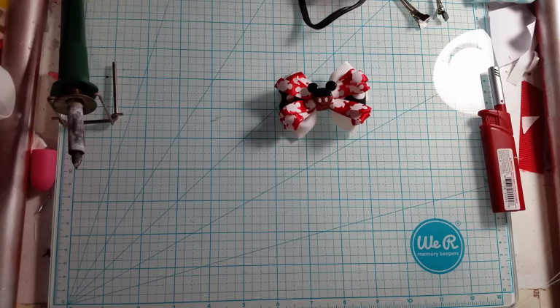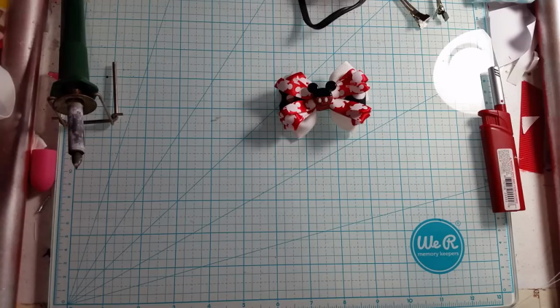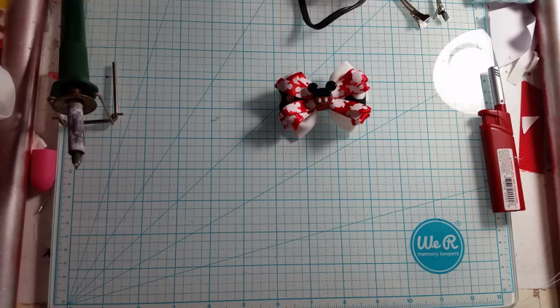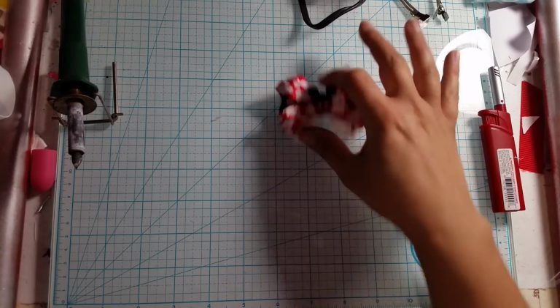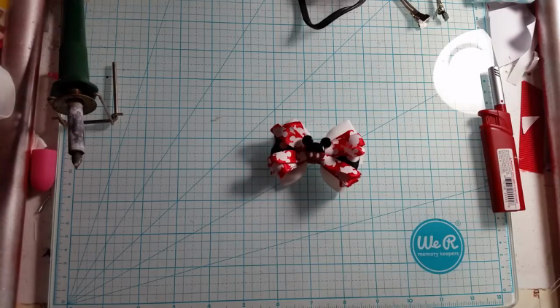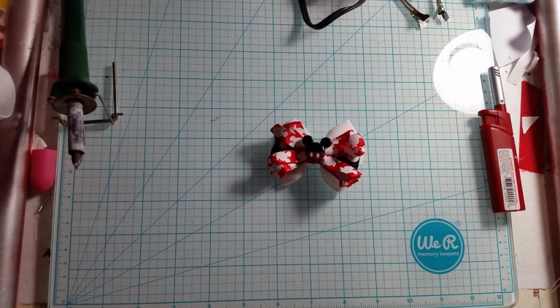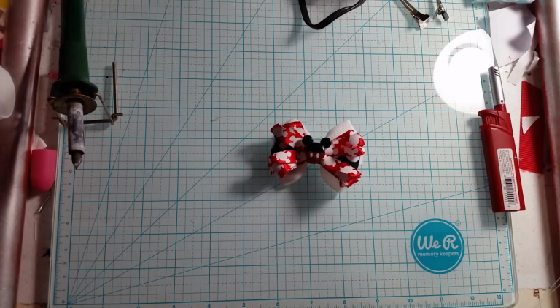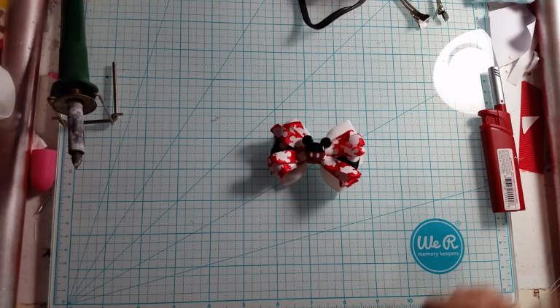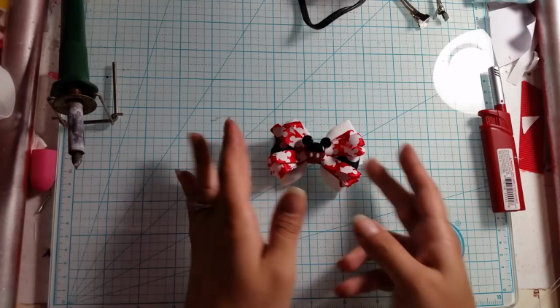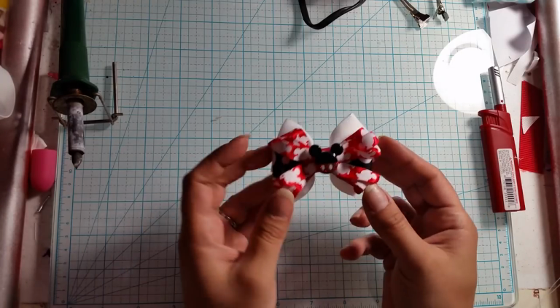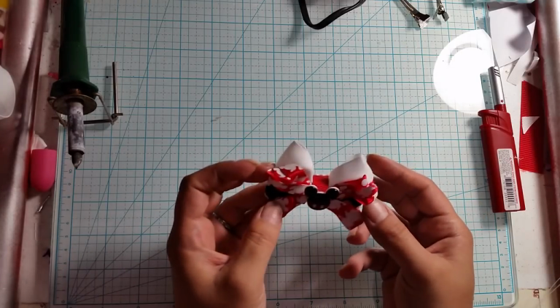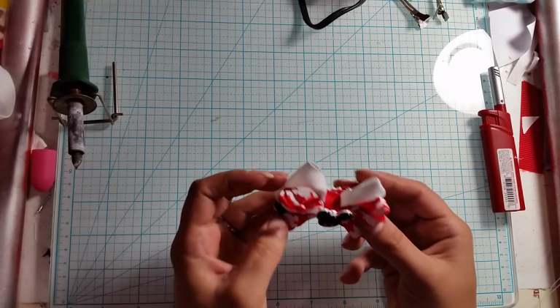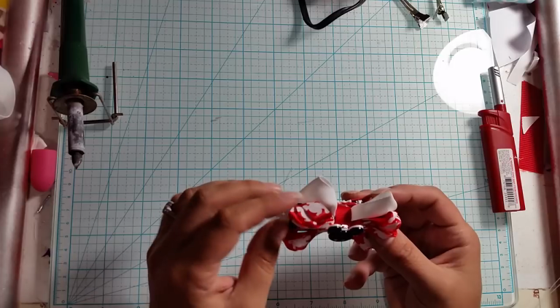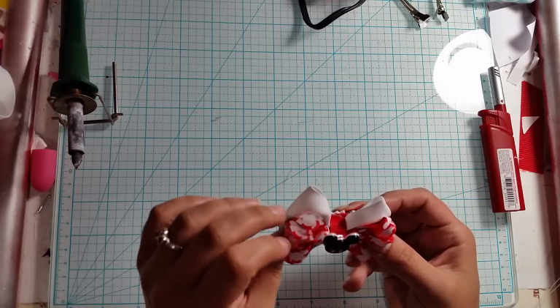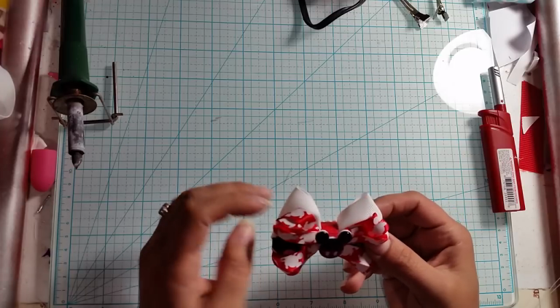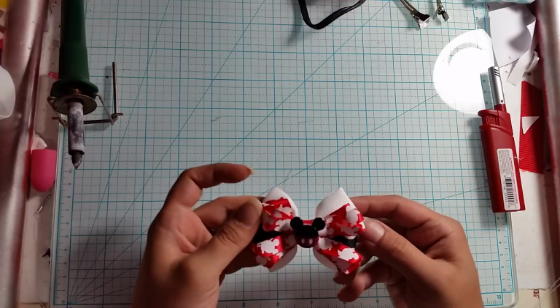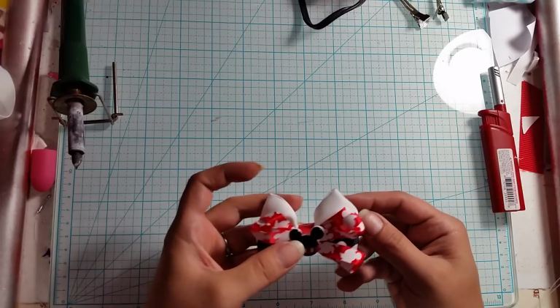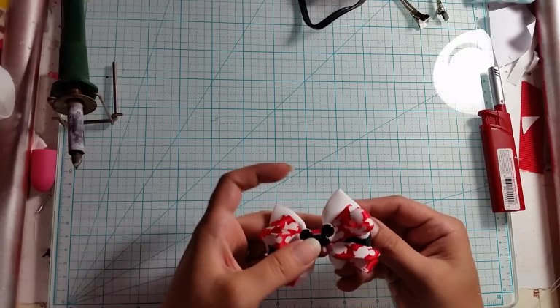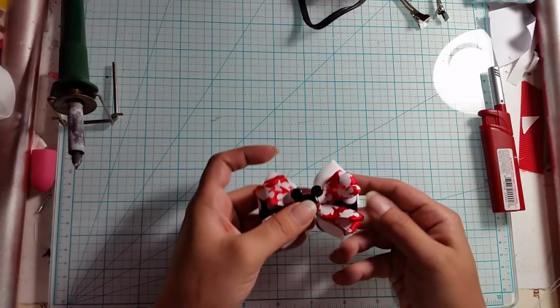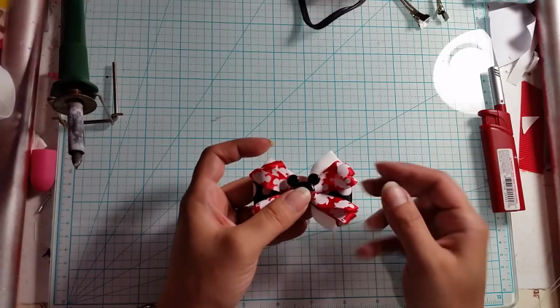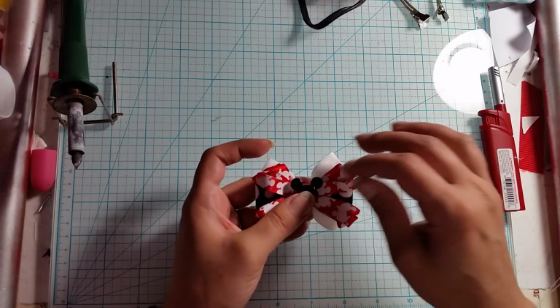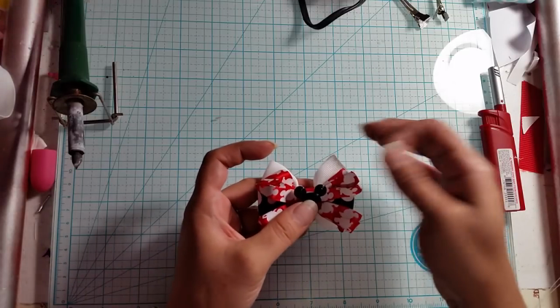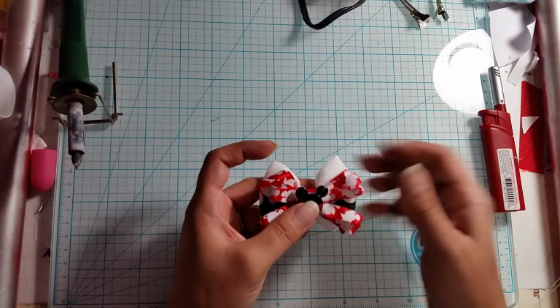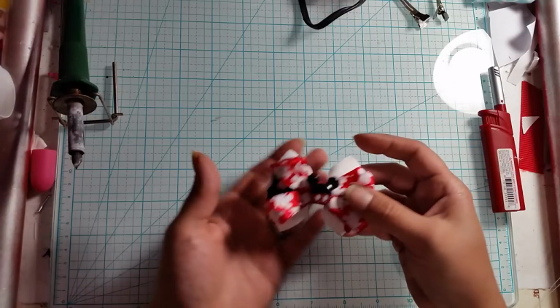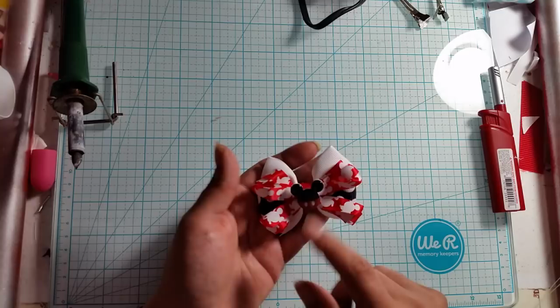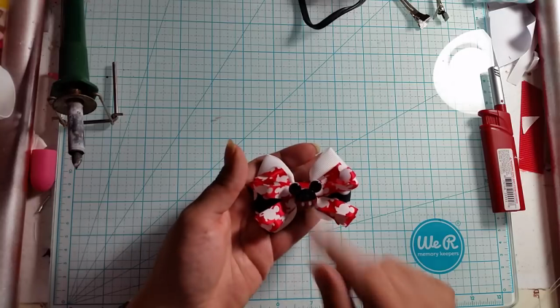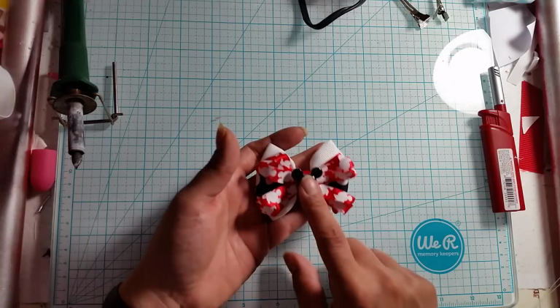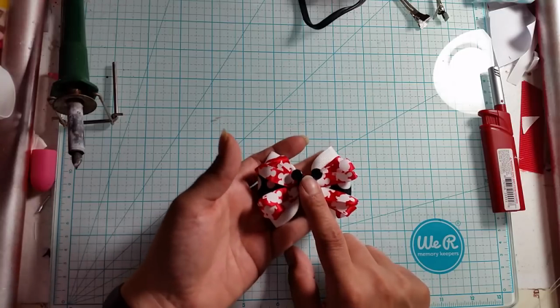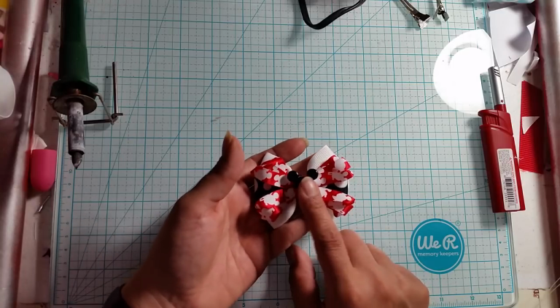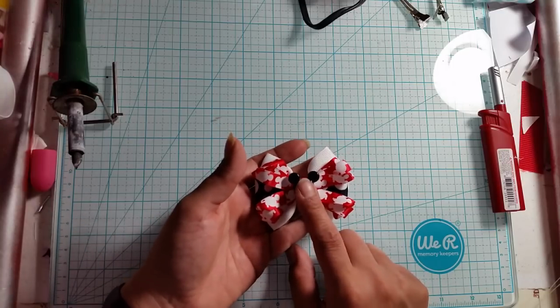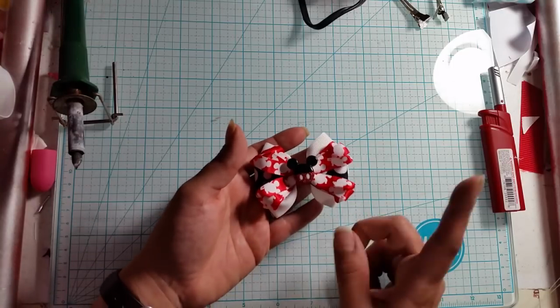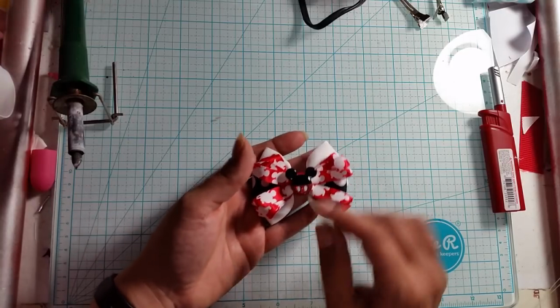Hello everyone, welcome back to Crafting What You Need. Today I'm going to show you how to make this super pretty, super cute bow. They're so easy and I love them. I make them as piggy sets - they're super cute as piggy sets.